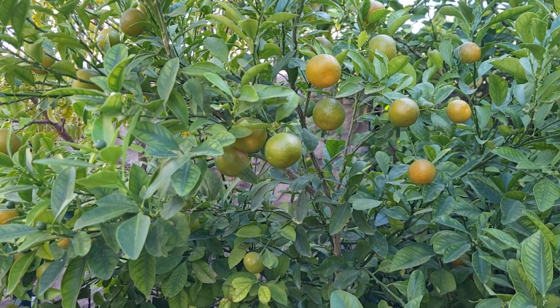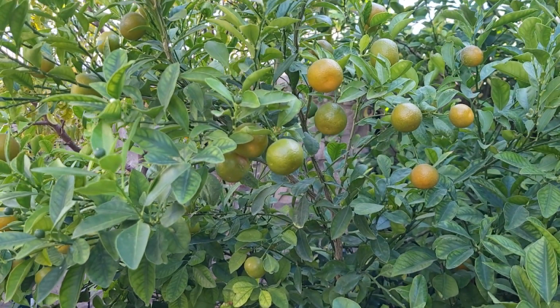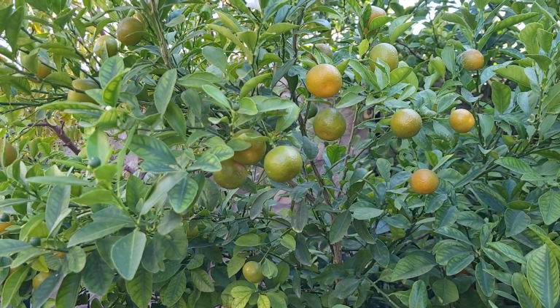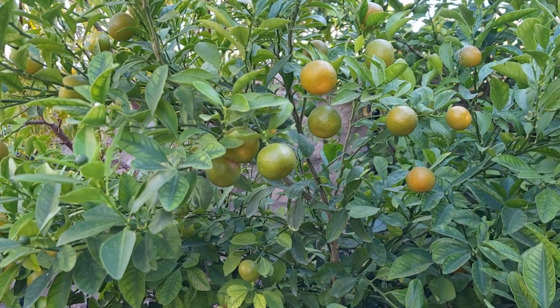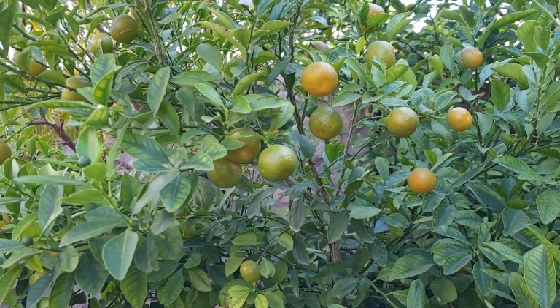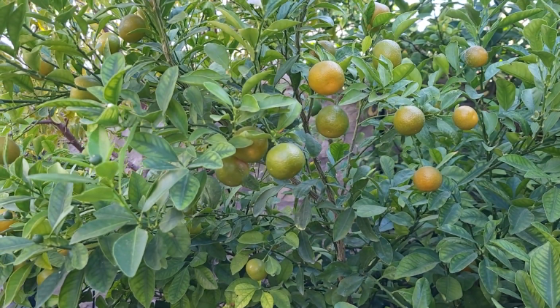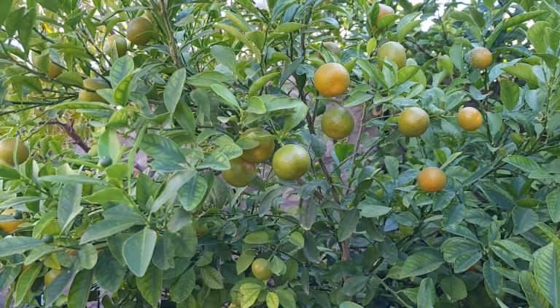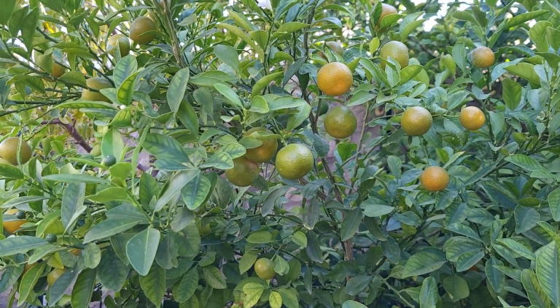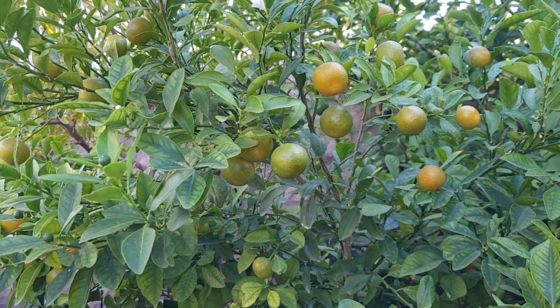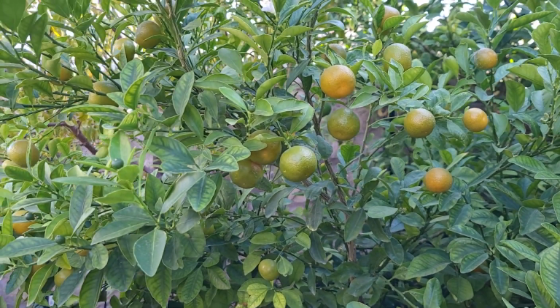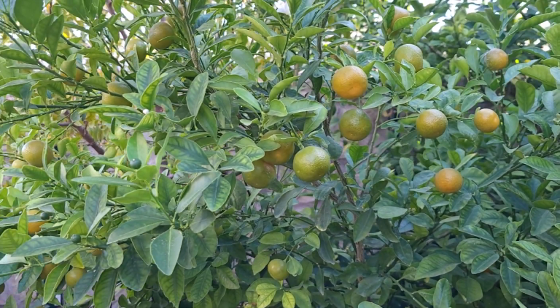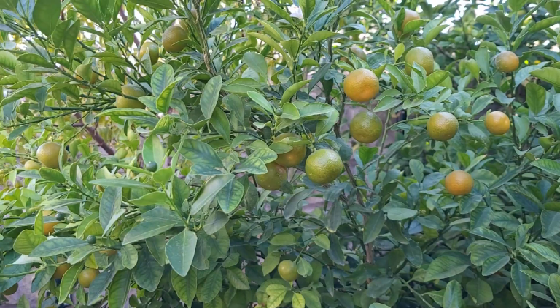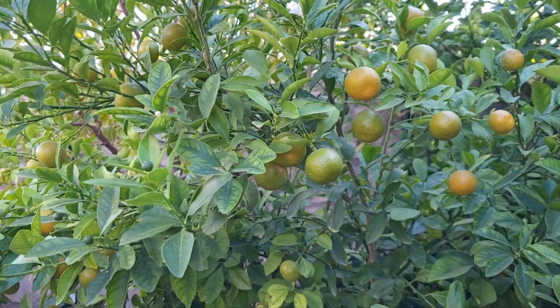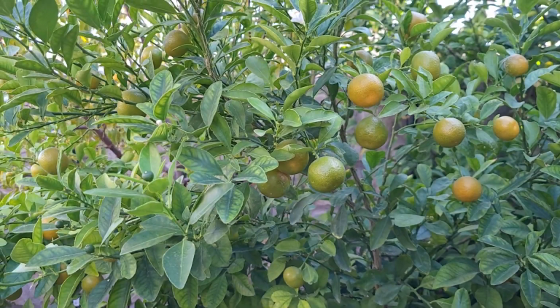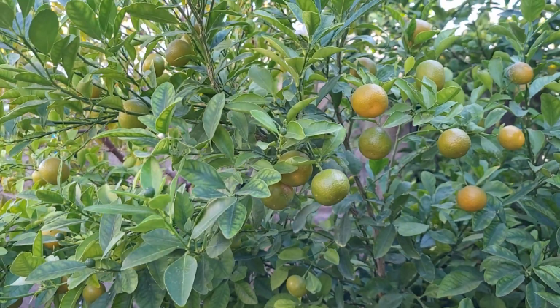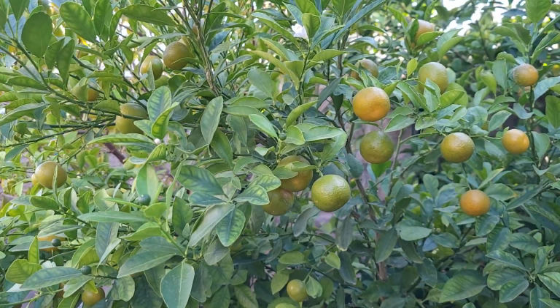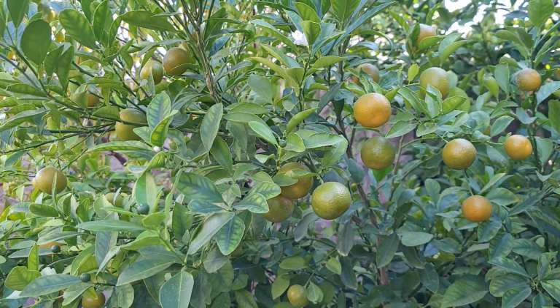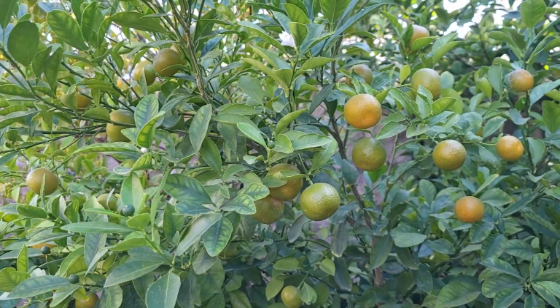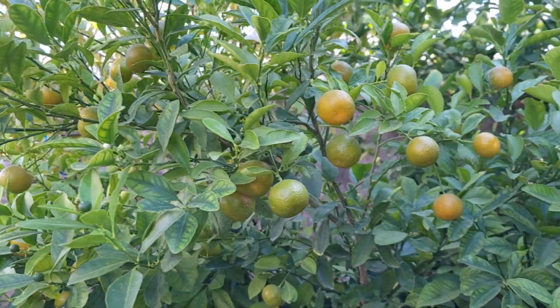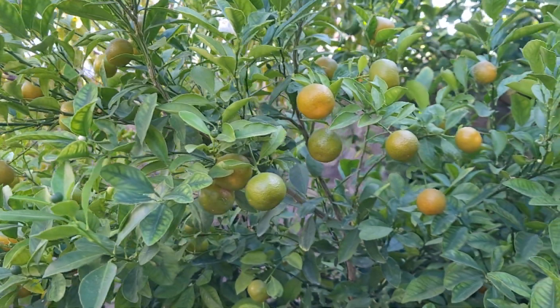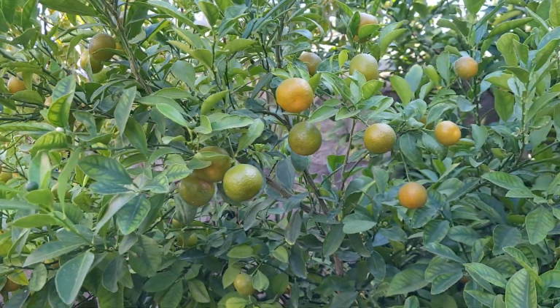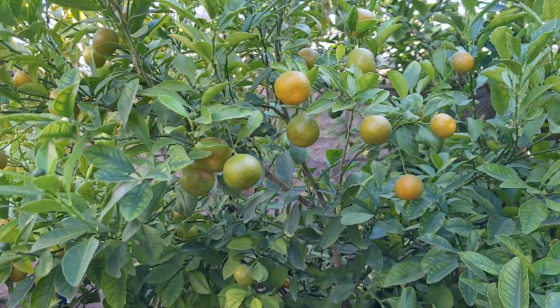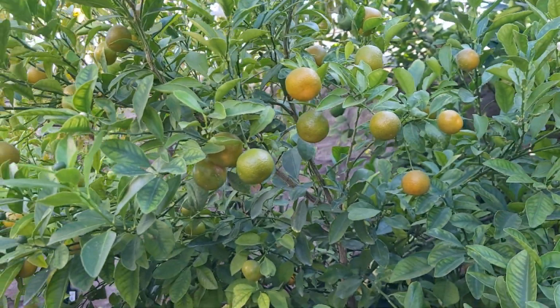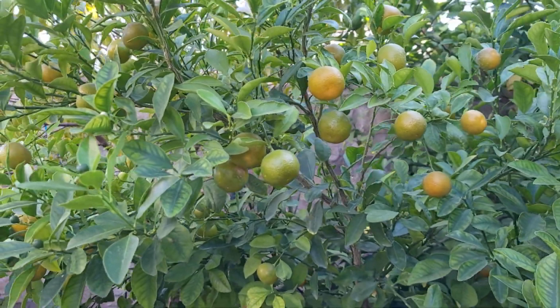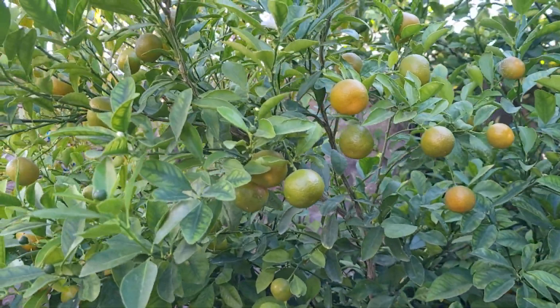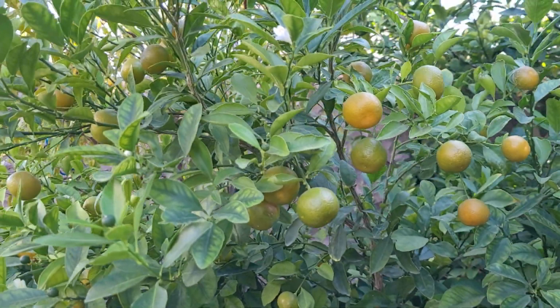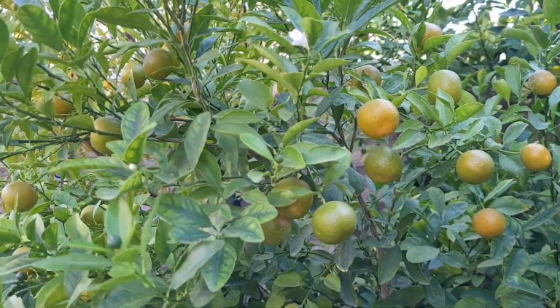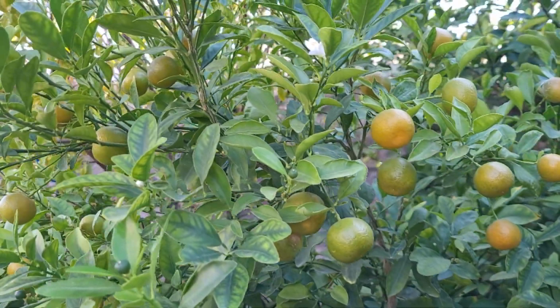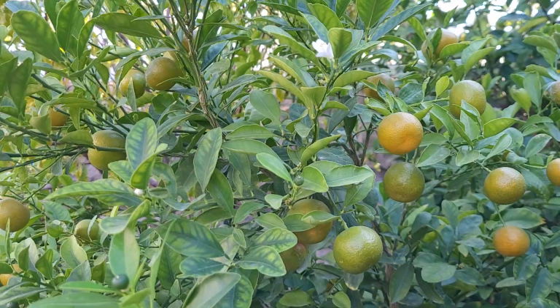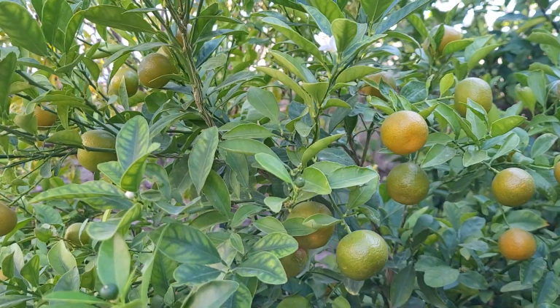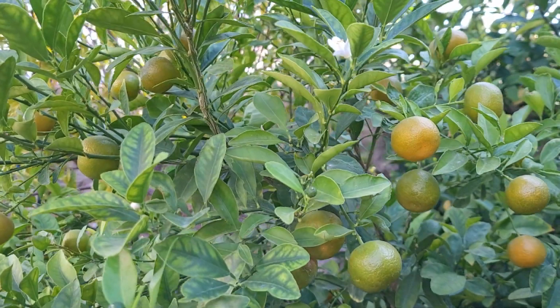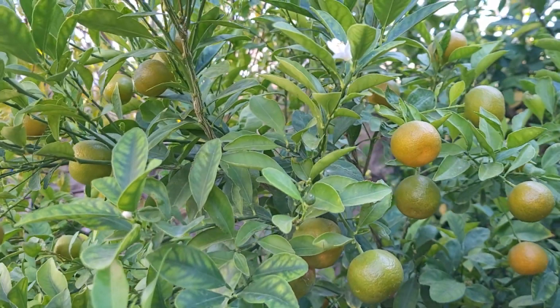Friends, welcome to Juani's Garden. My name is Juani. Friends, the Calamandins are almost ready to be harvested.